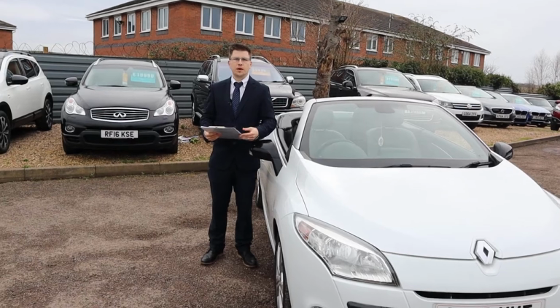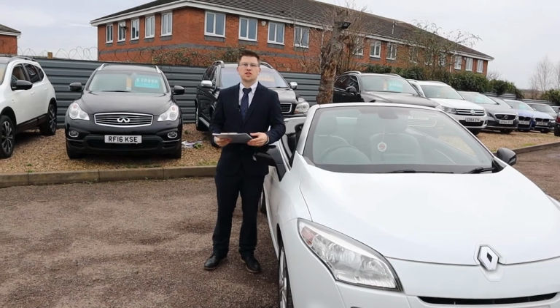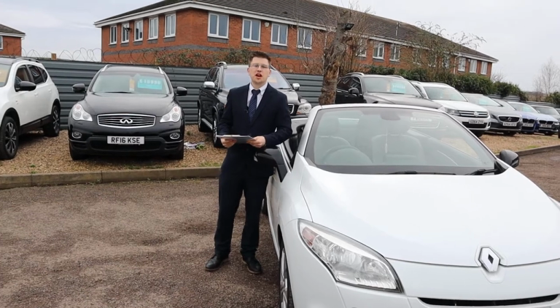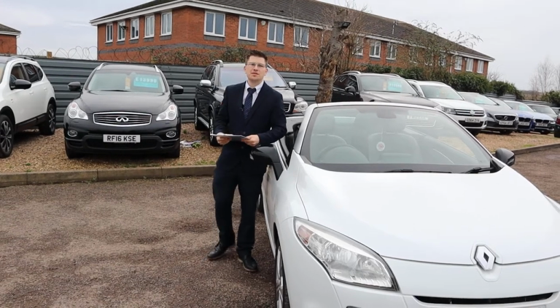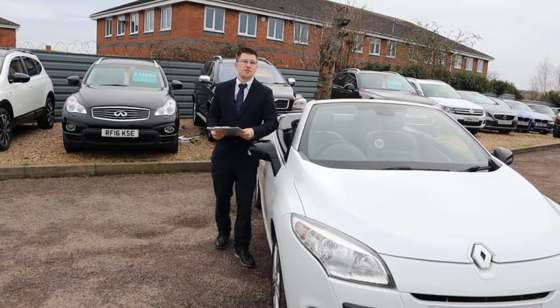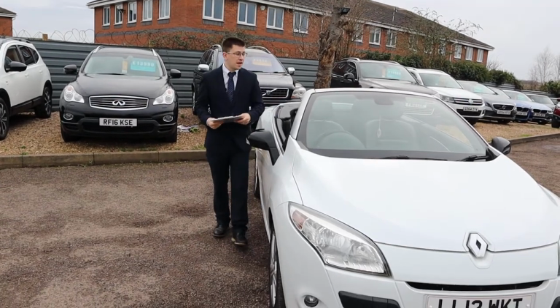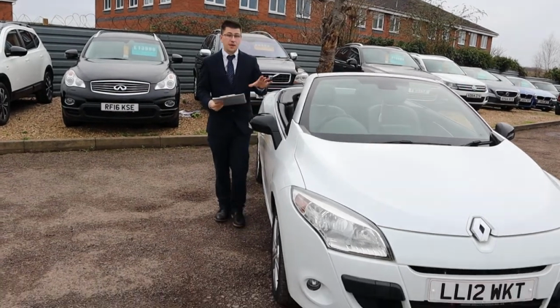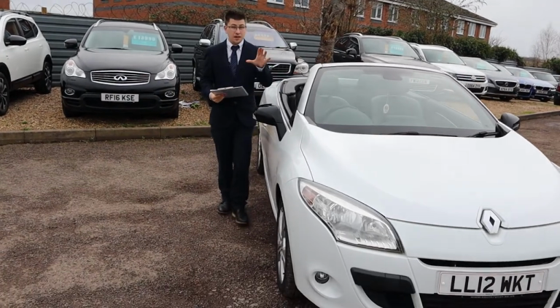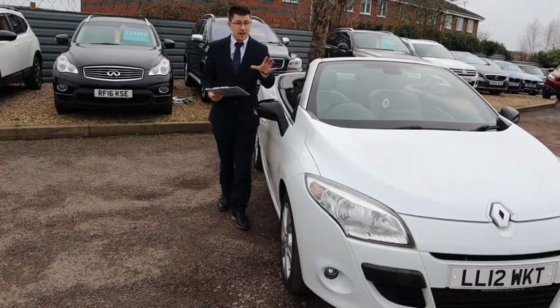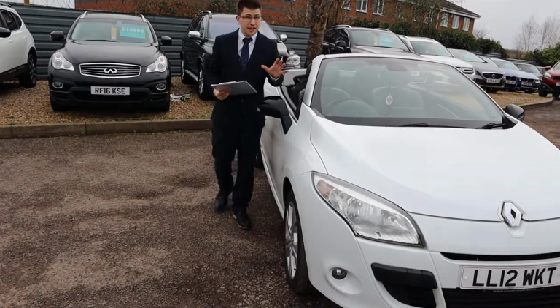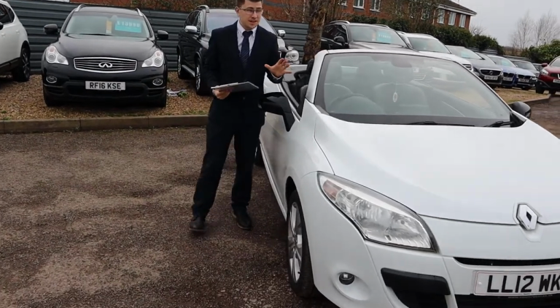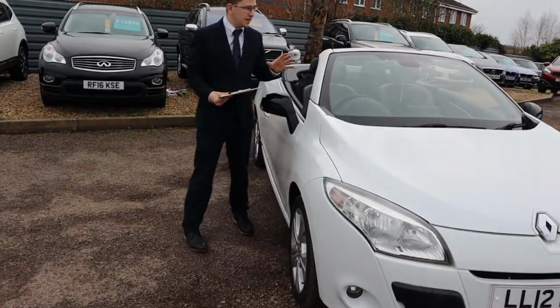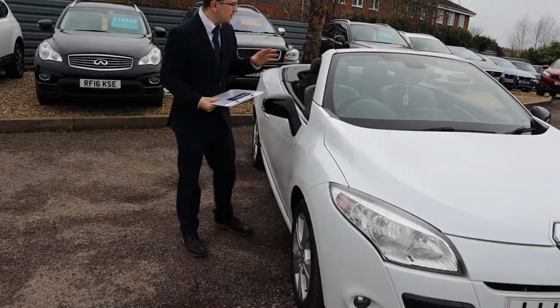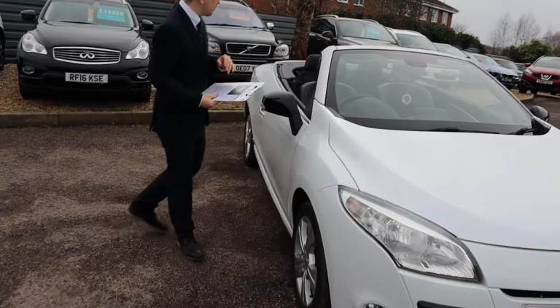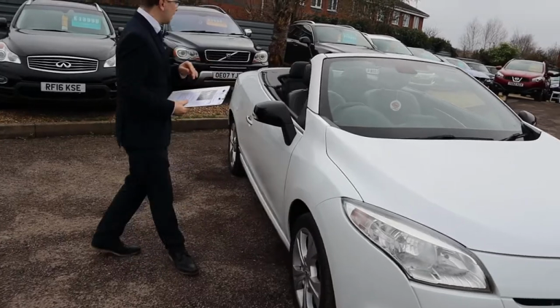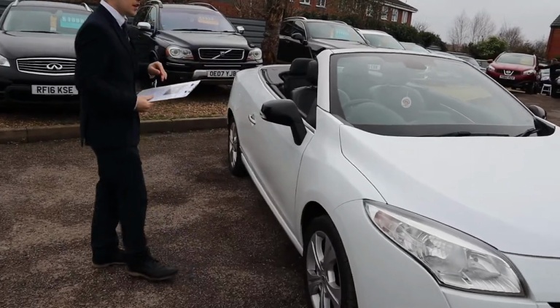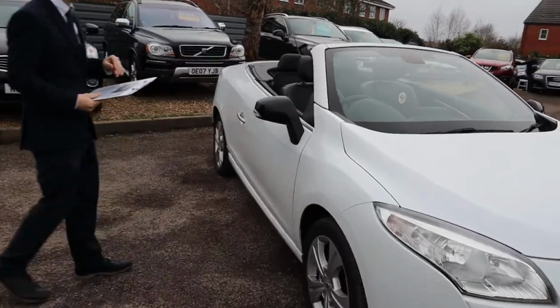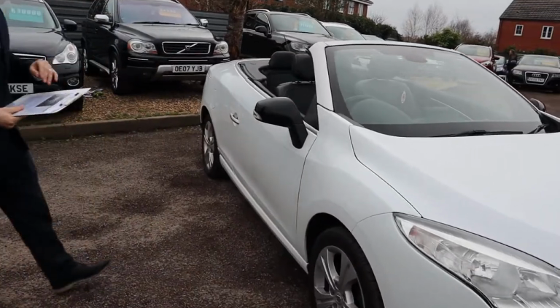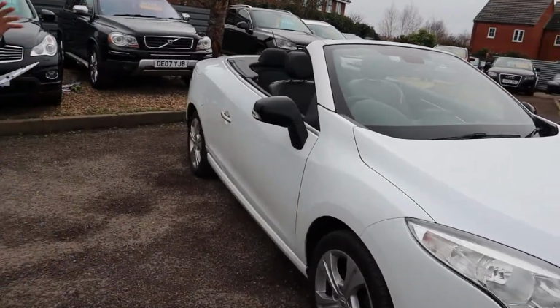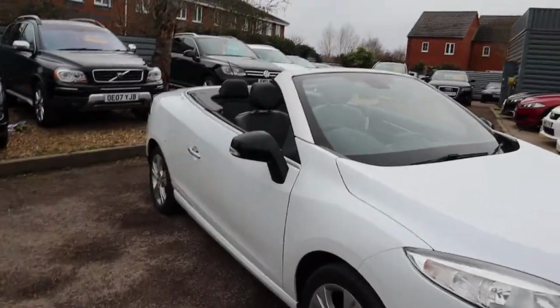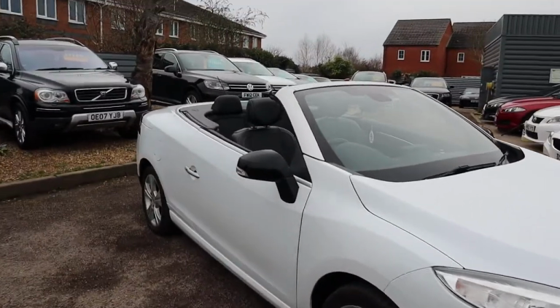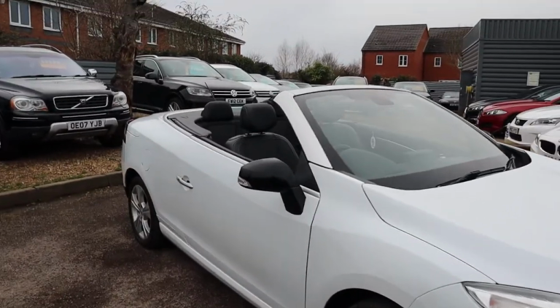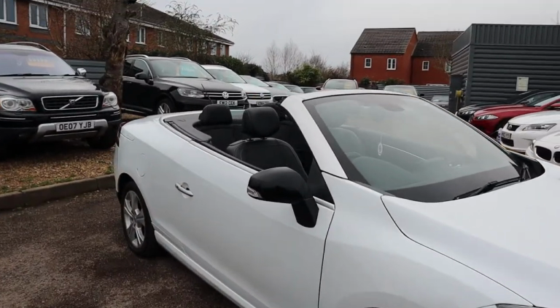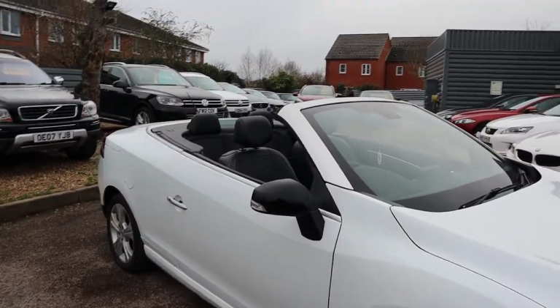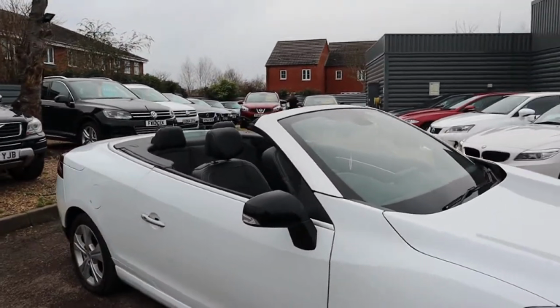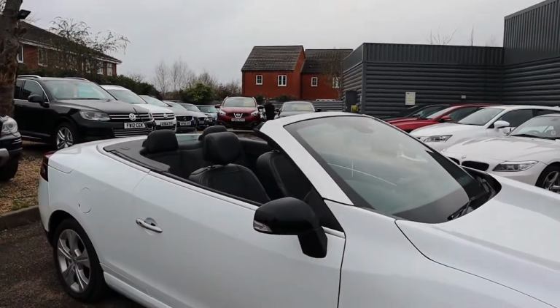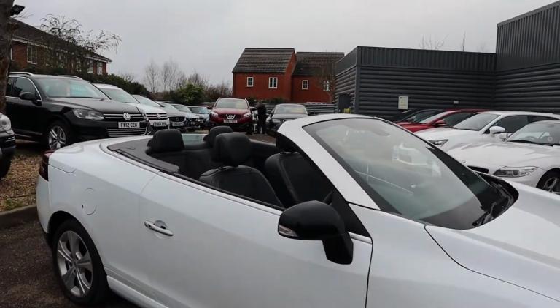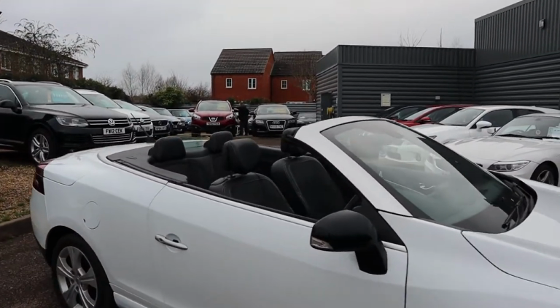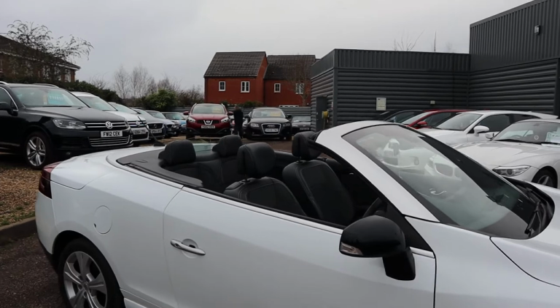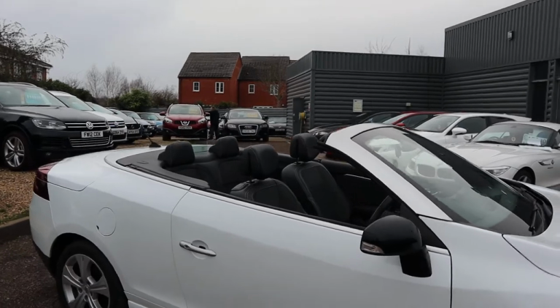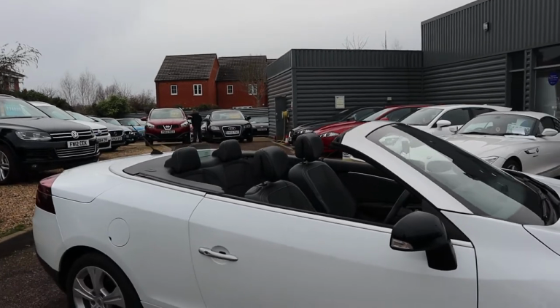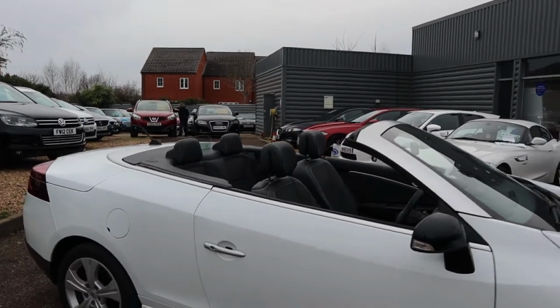Welcome to Country Car, my name's Tom. Here we have a really stunning Renault Megane convertible. We're going to give you a walk around the car today and show you a few of the features and the general condition of it.